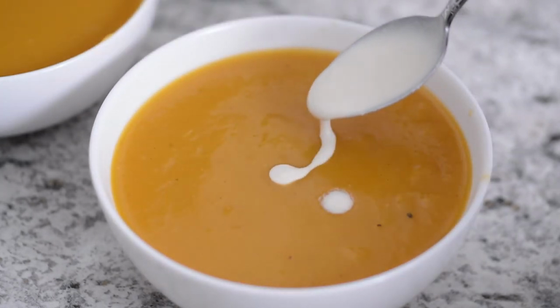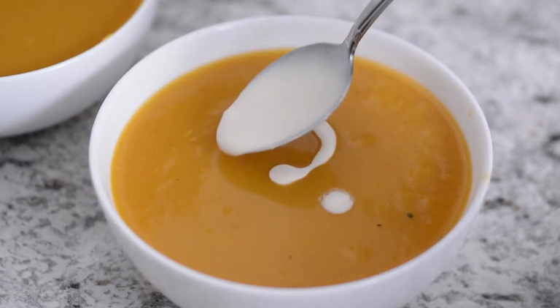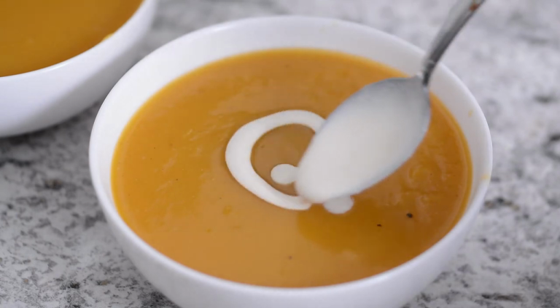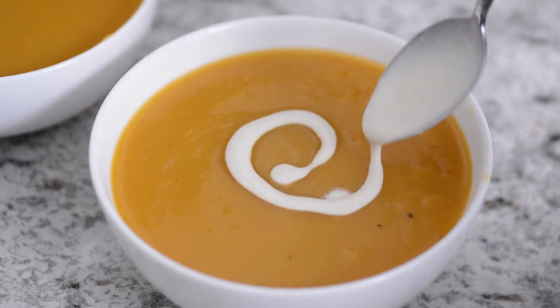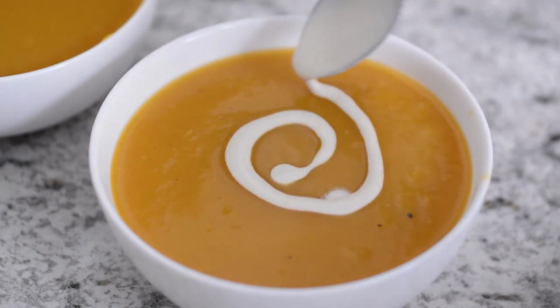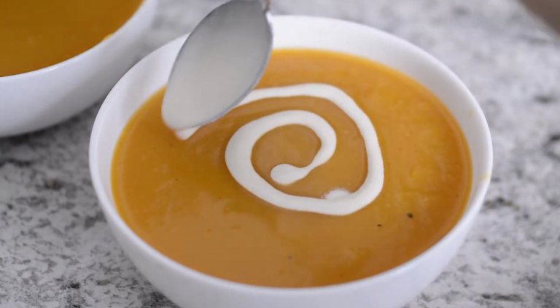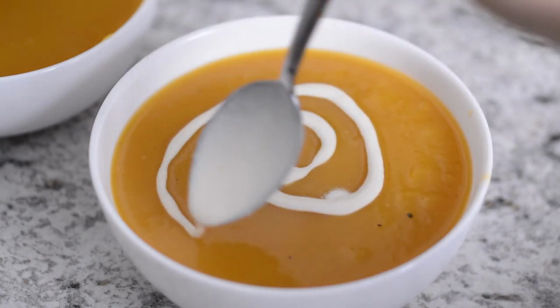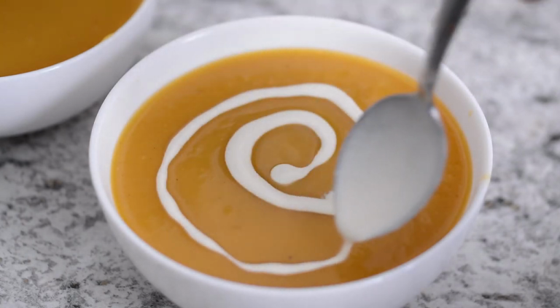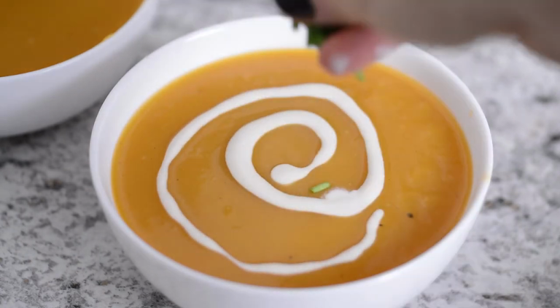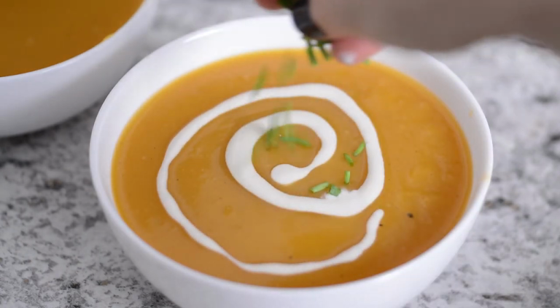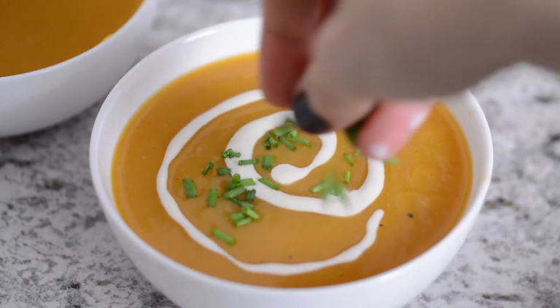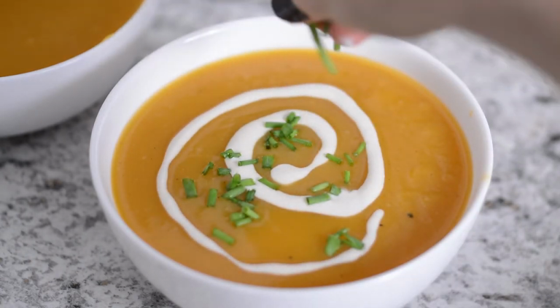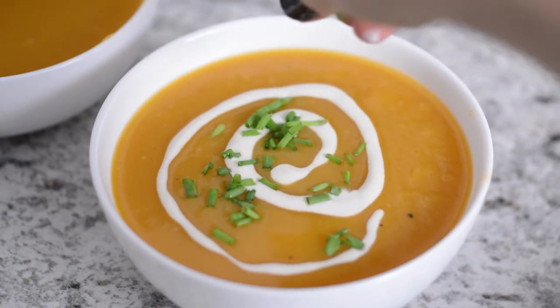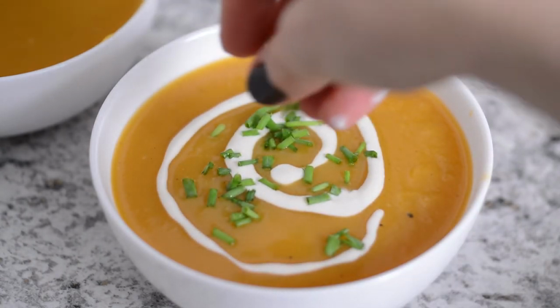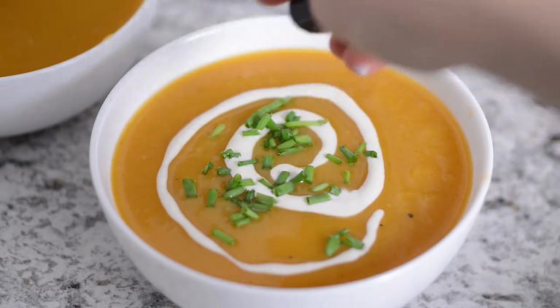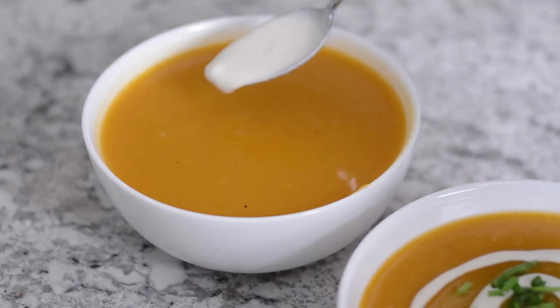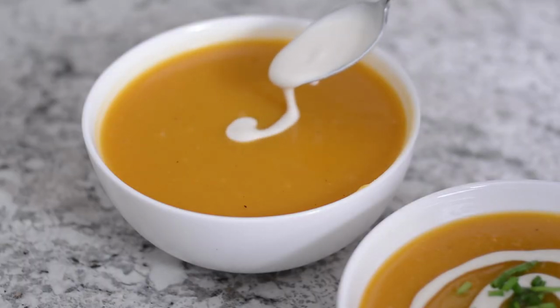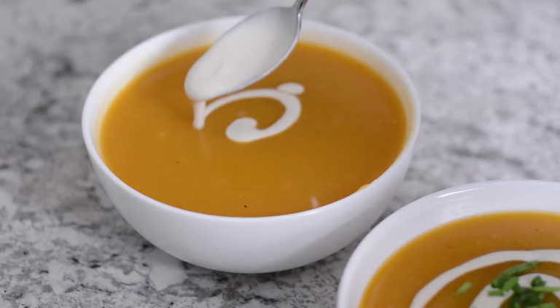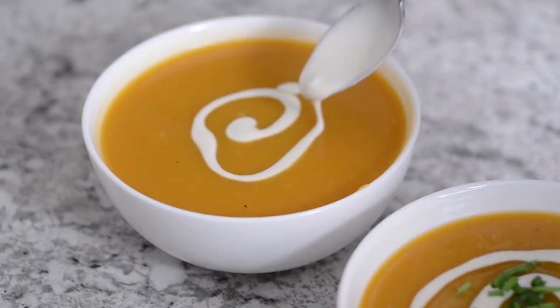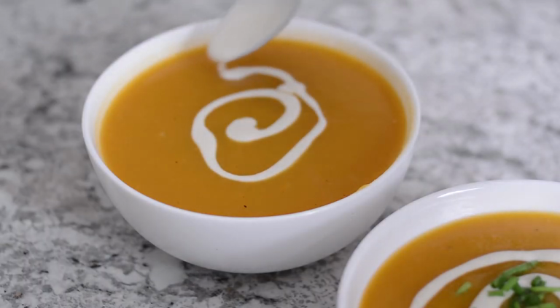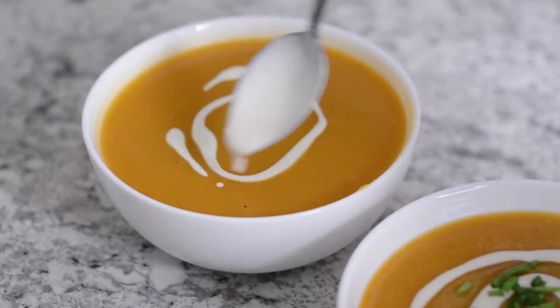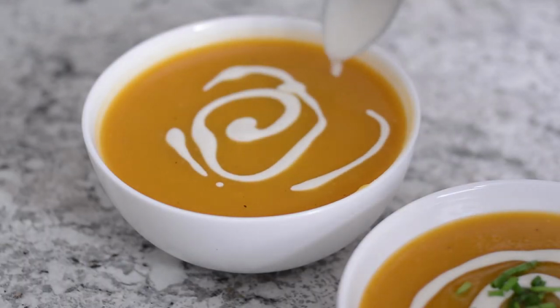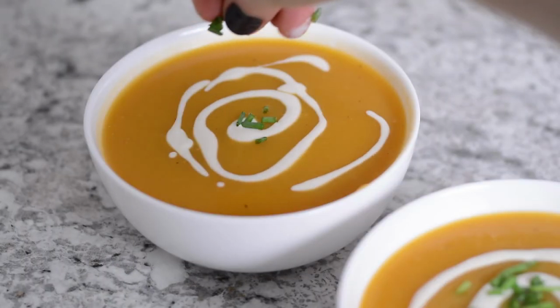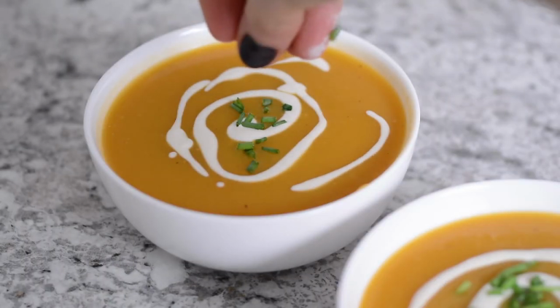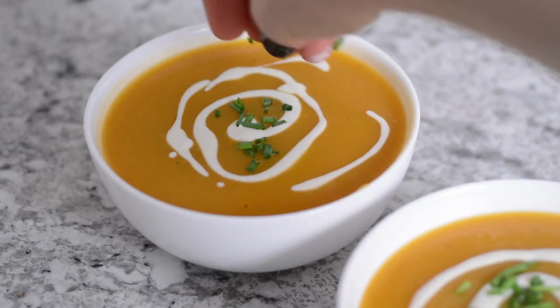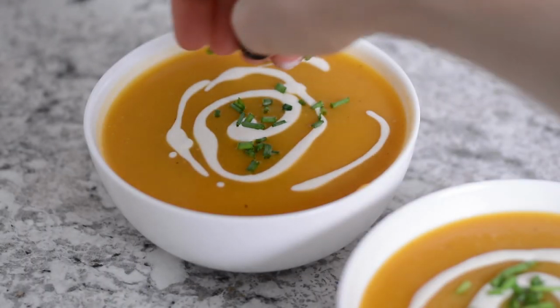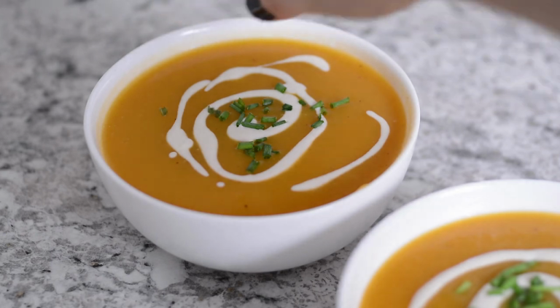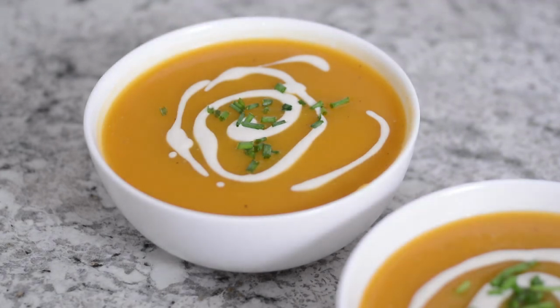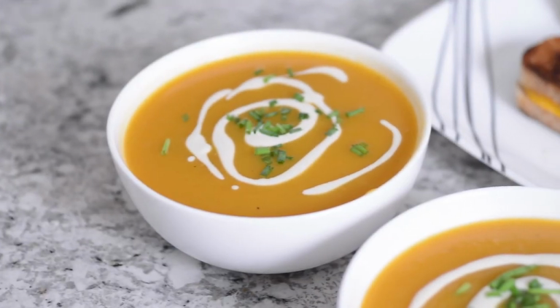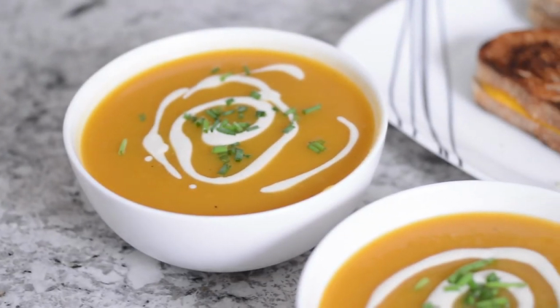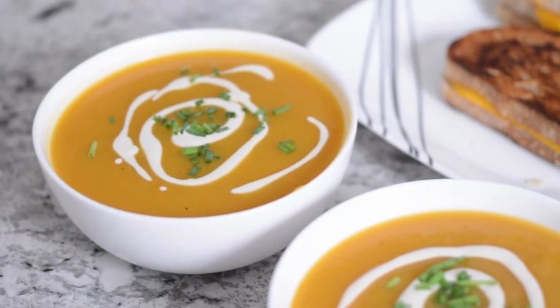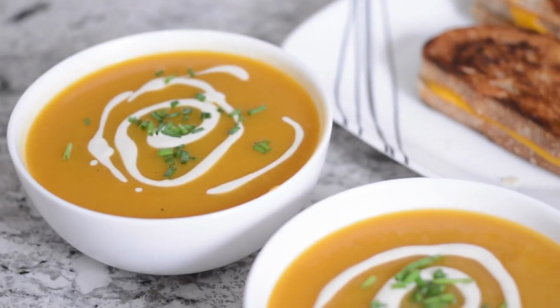Top the soup off with a cashew cream swirl and some chopped chives. Matt and I paired our soup with a vegan grilled cheese sandwich and it was so good.